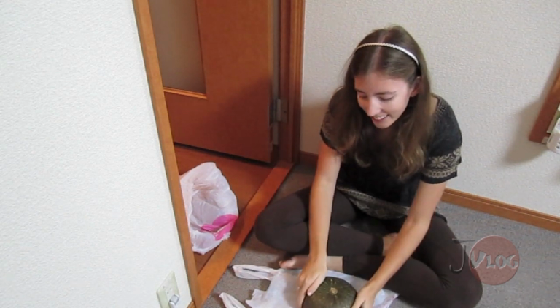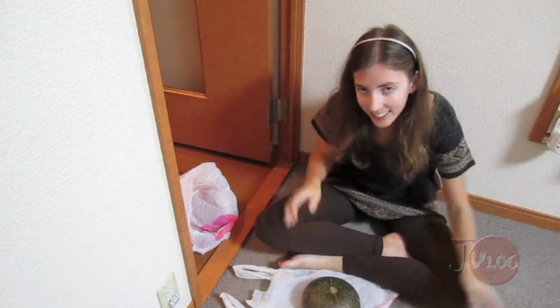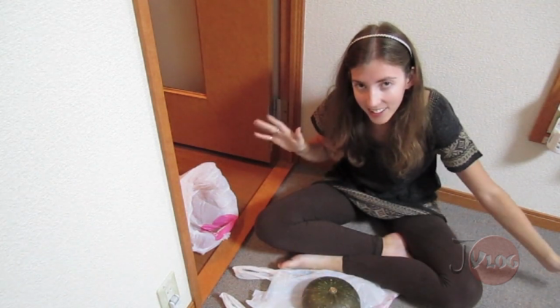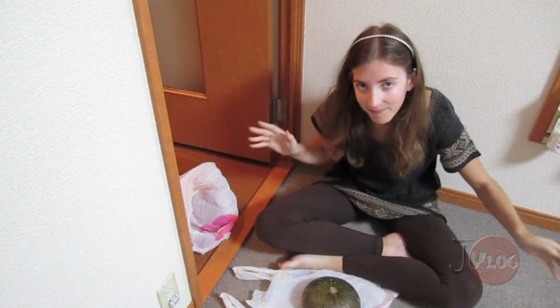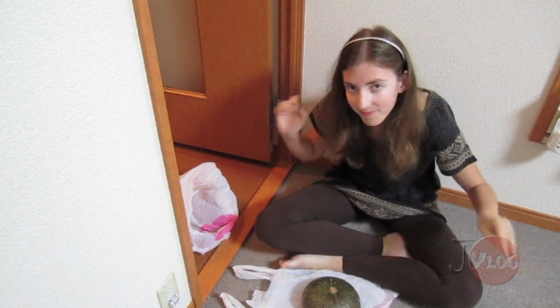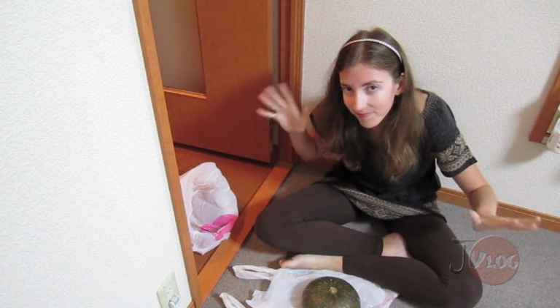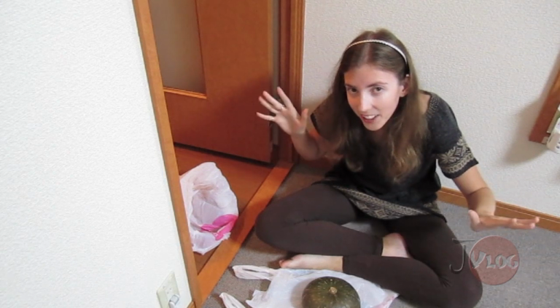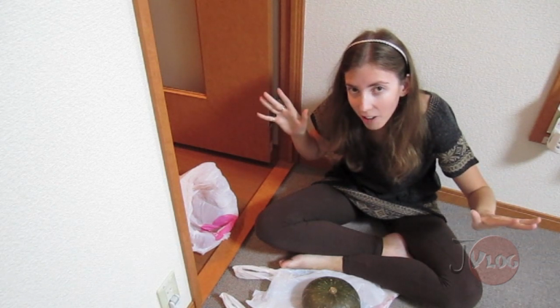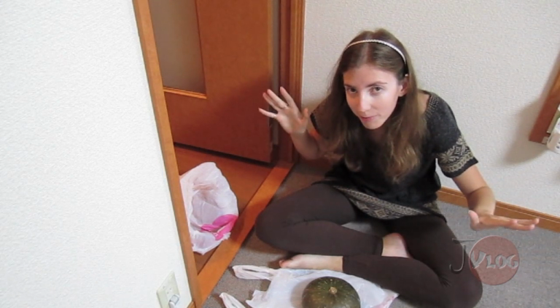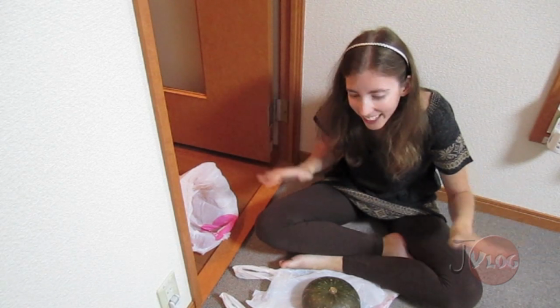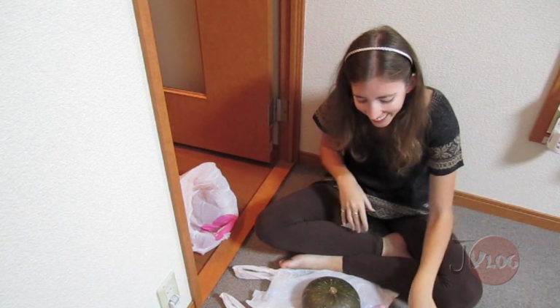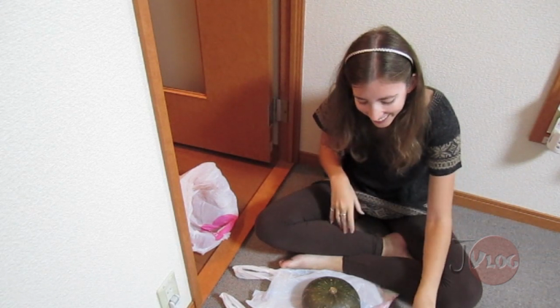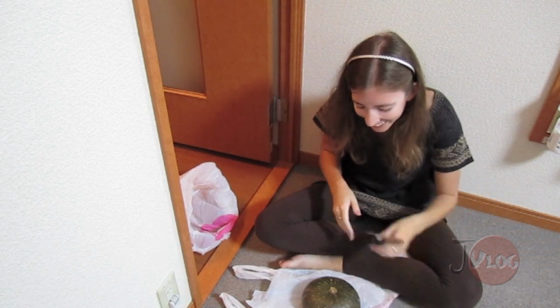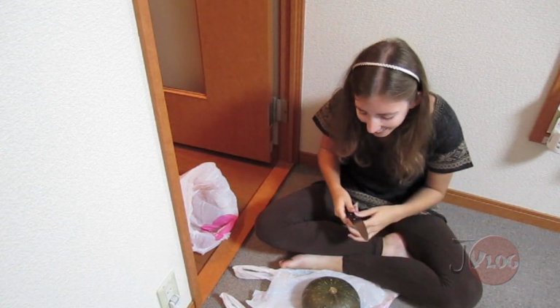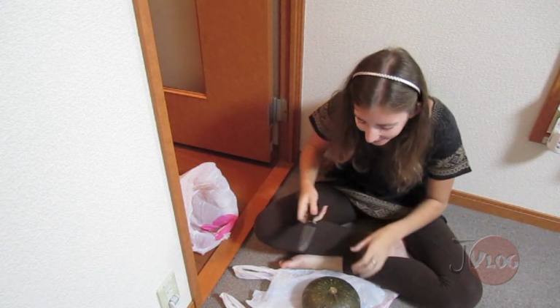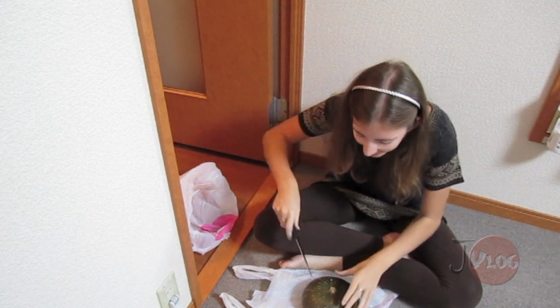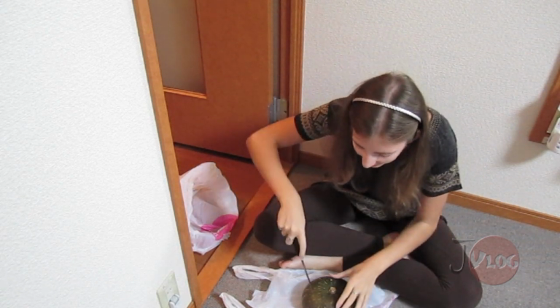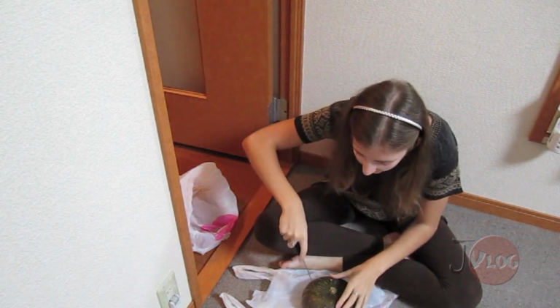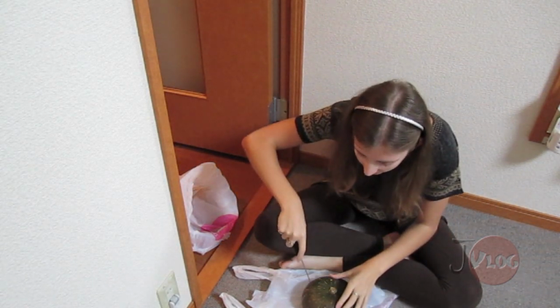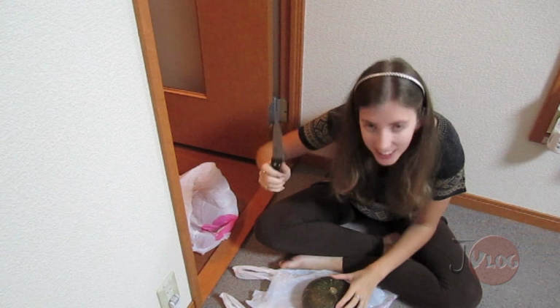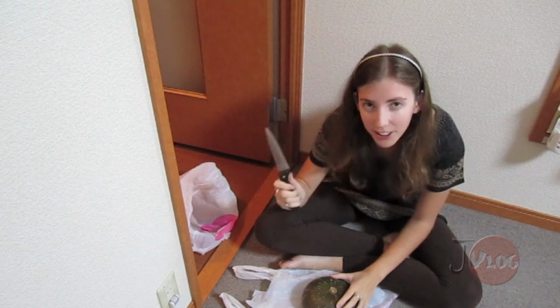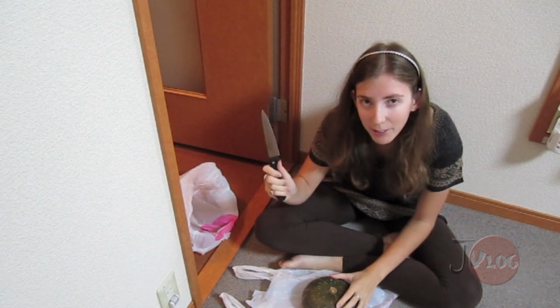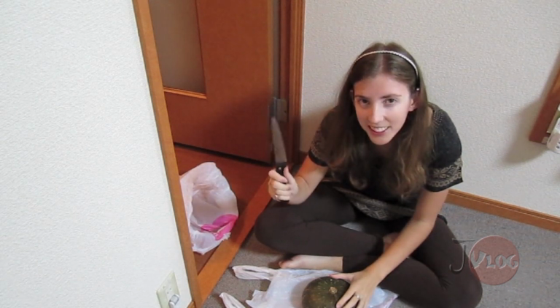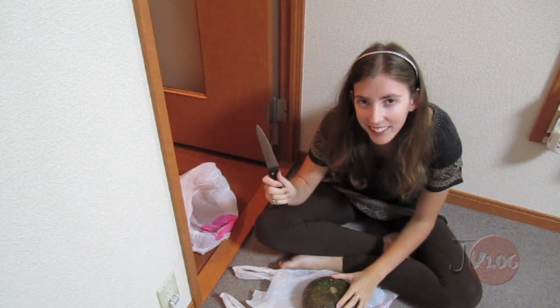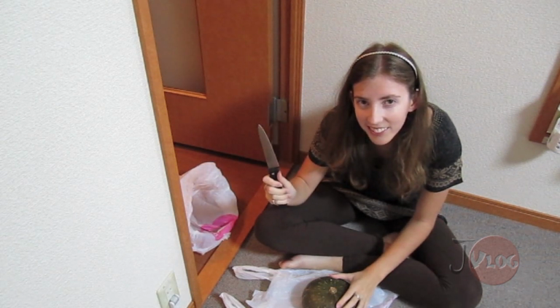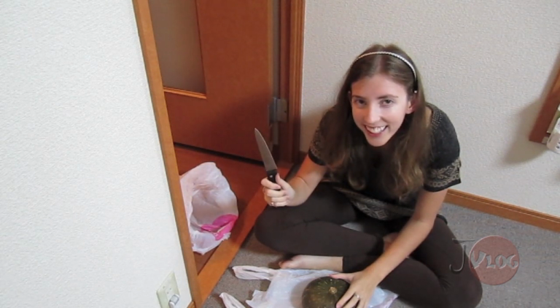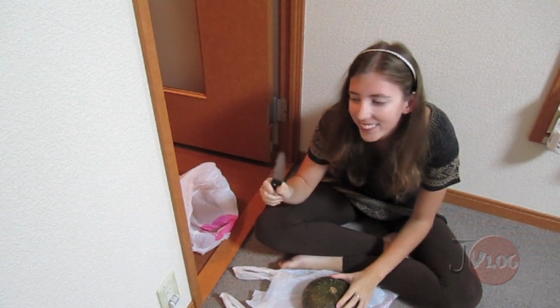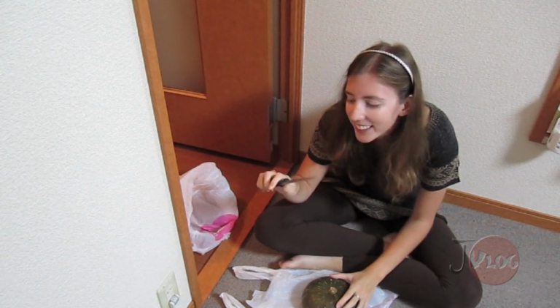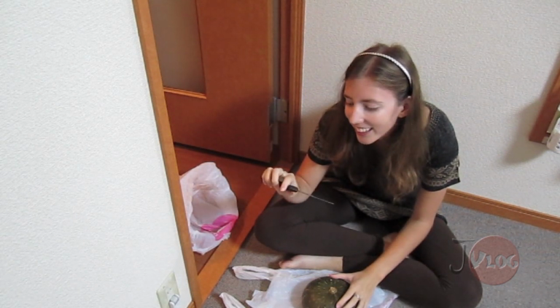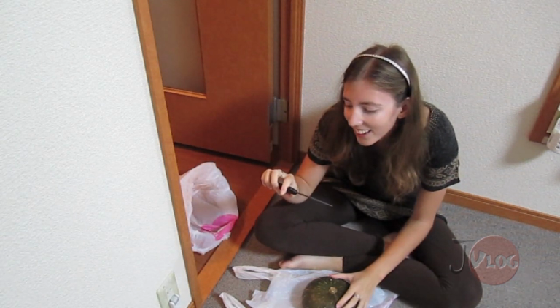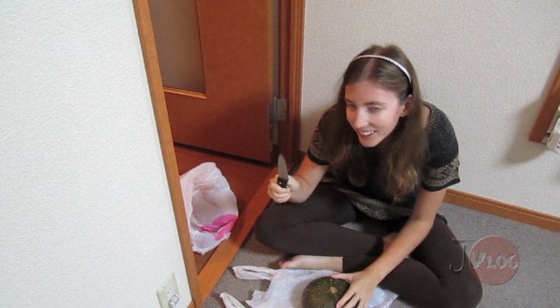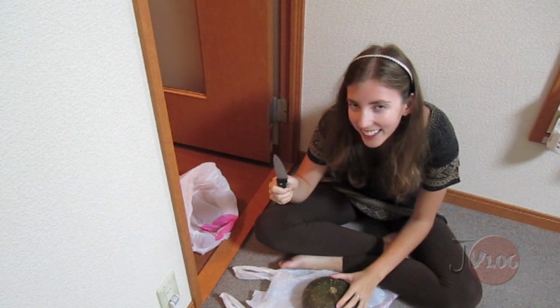Alright. So, I'm going to carve. This is the first time I've used this knife. It's from, like, the dollar store, I think.